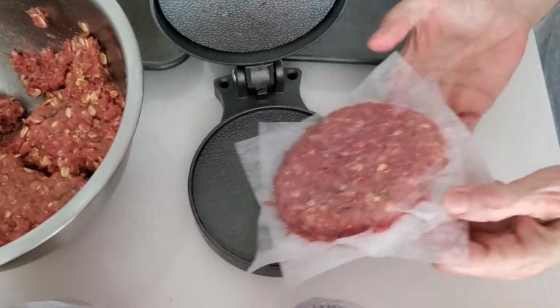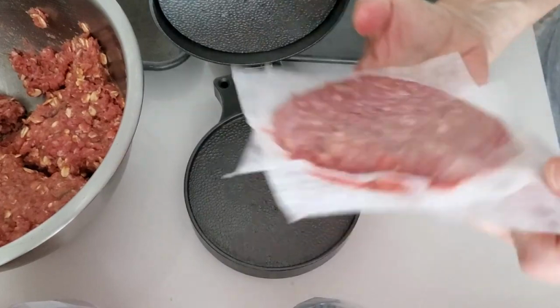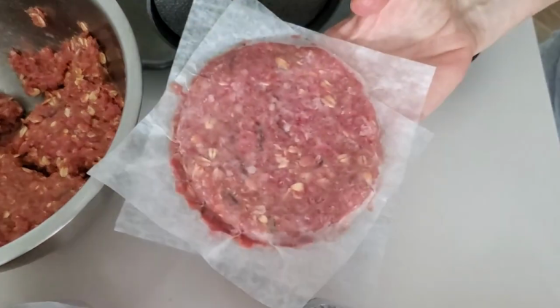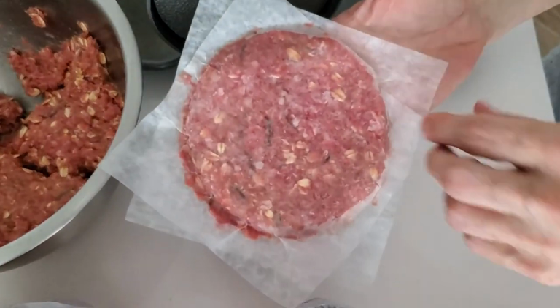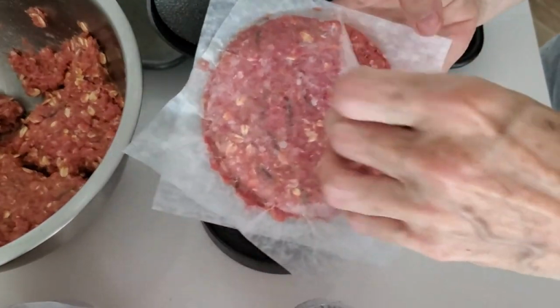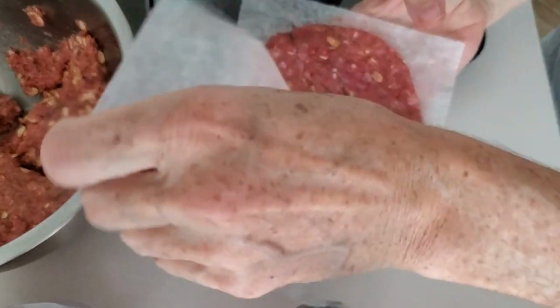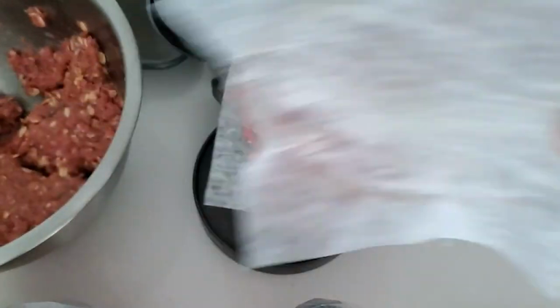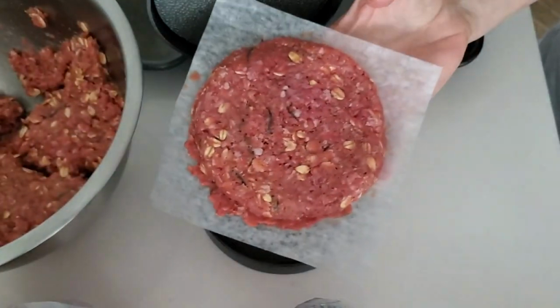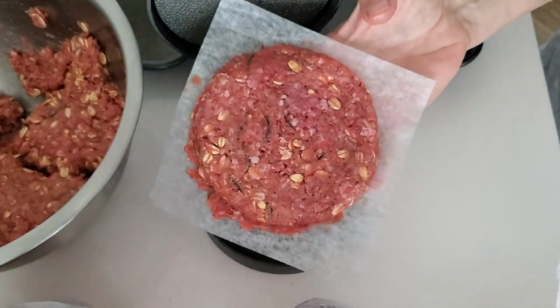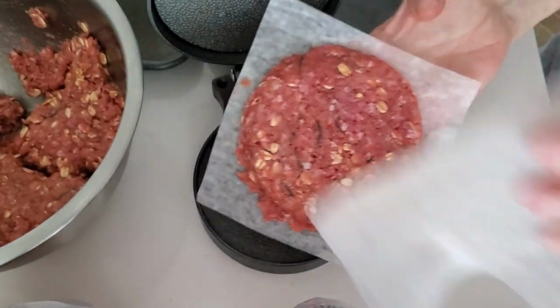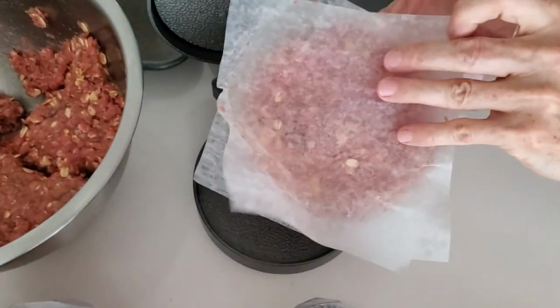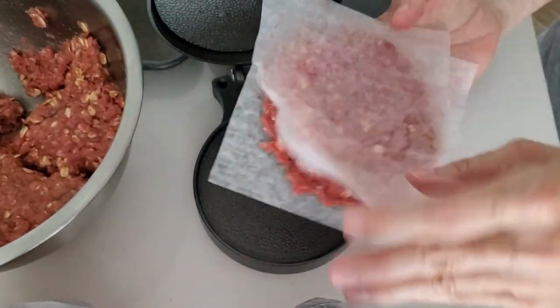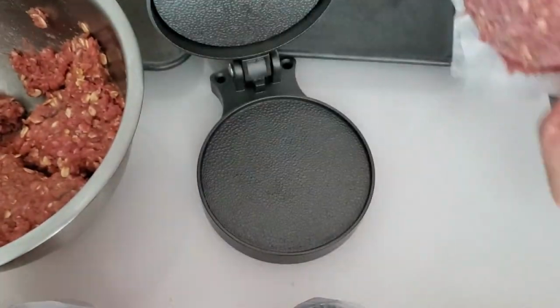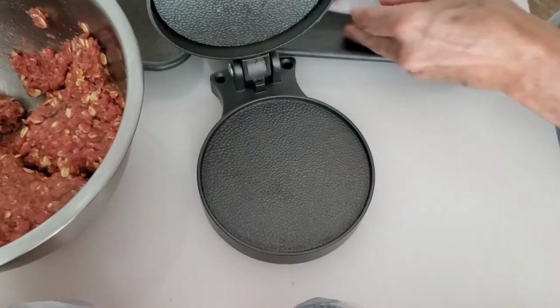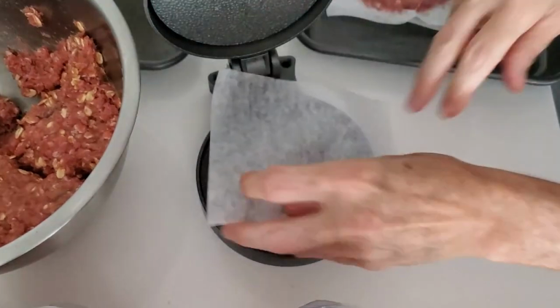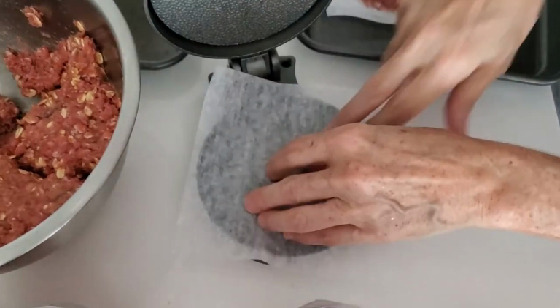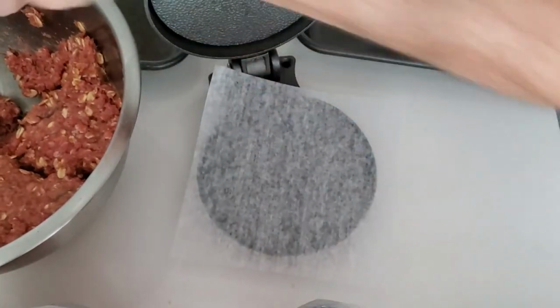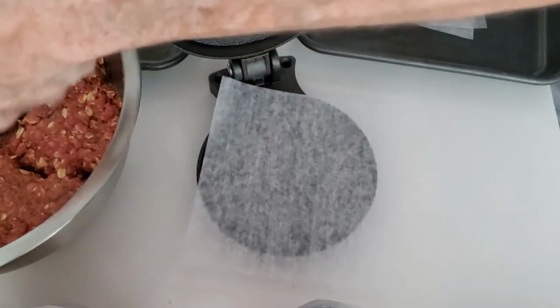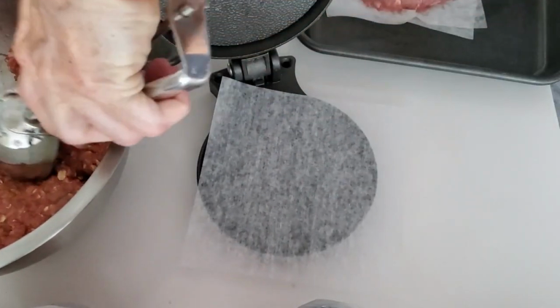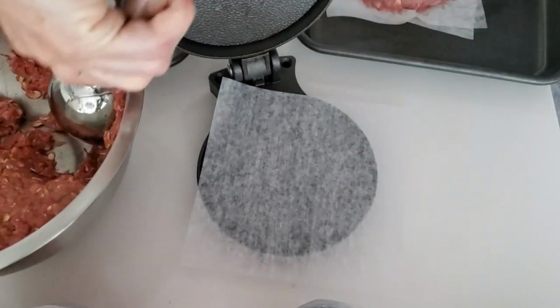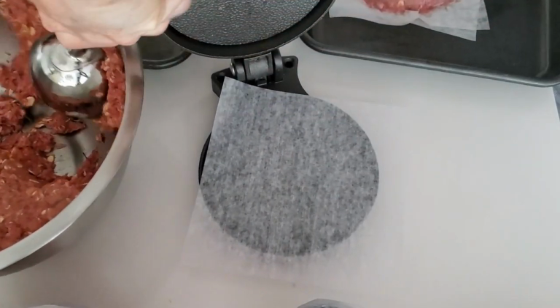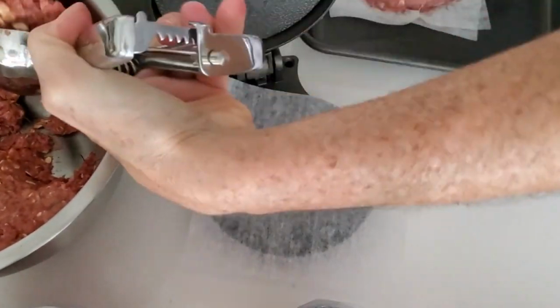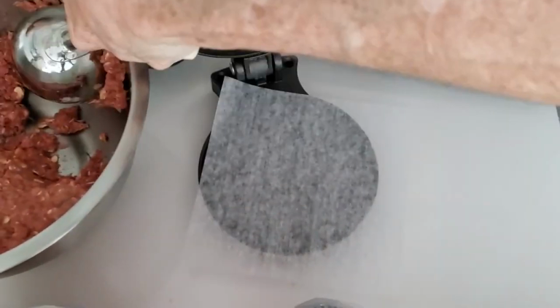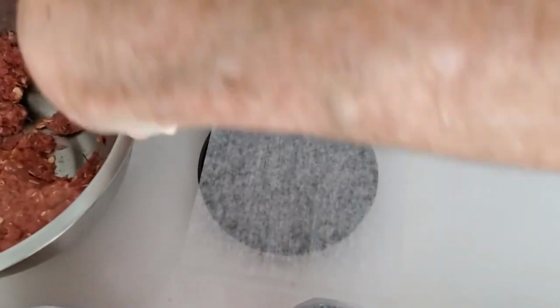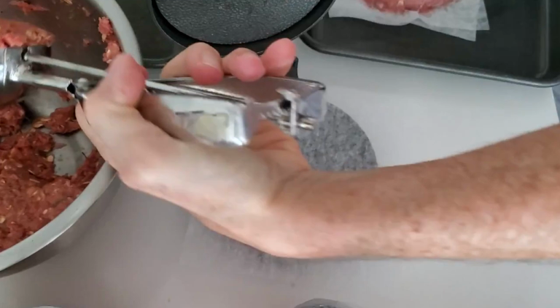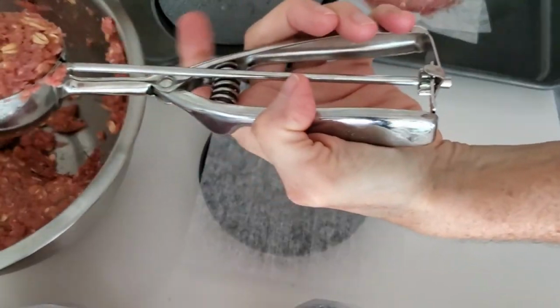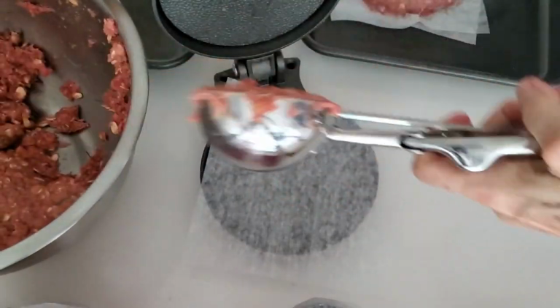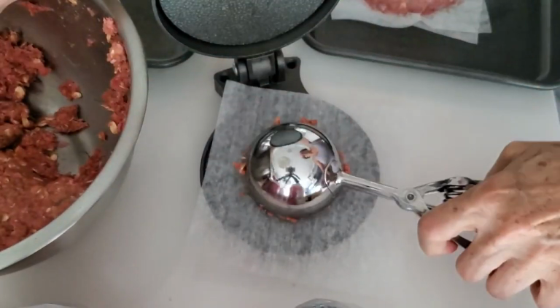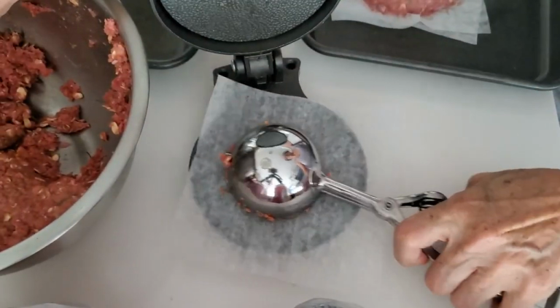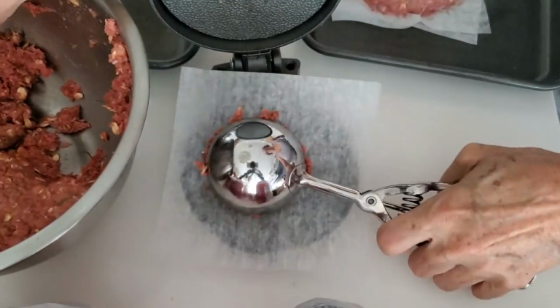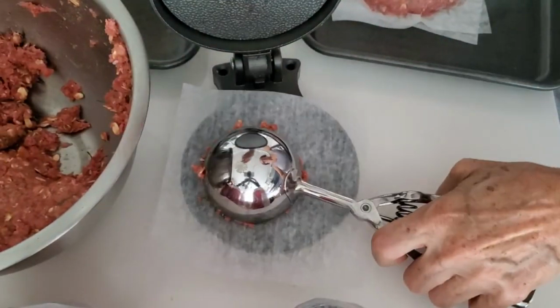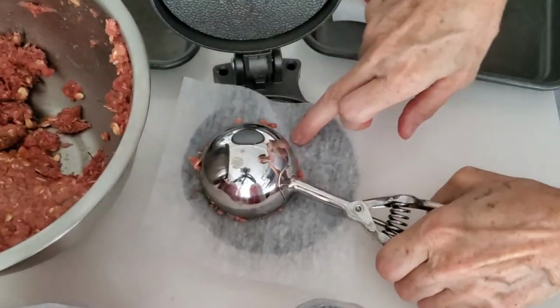After we press all of our burgers, we put them on a sheet pan in the freezer. Once they're hardened enough, we put them in bags or containers that are tightly sealed.